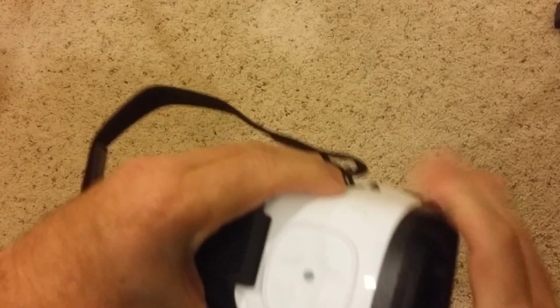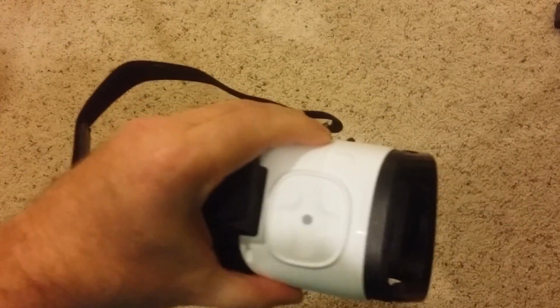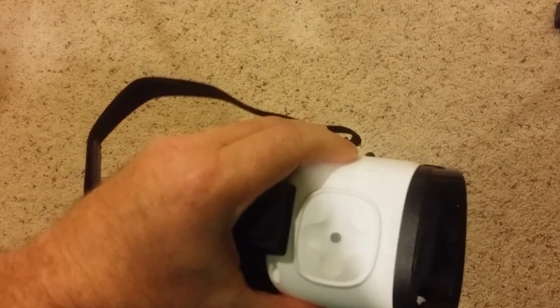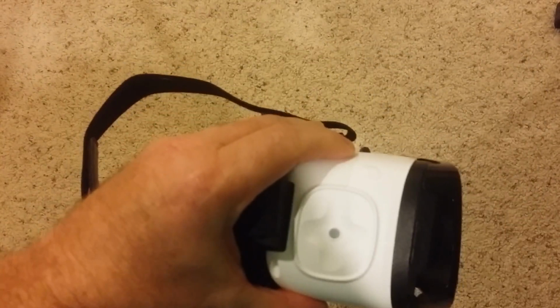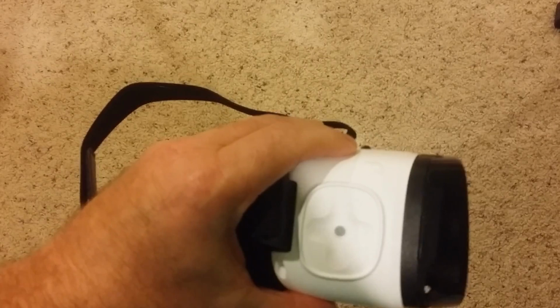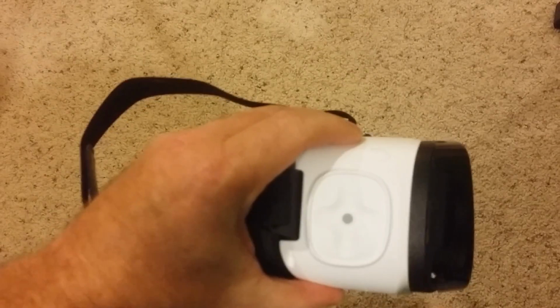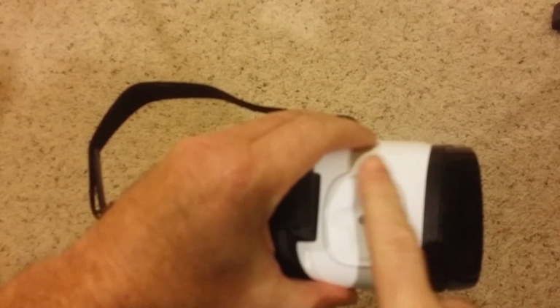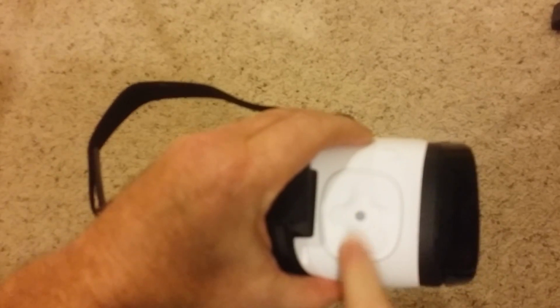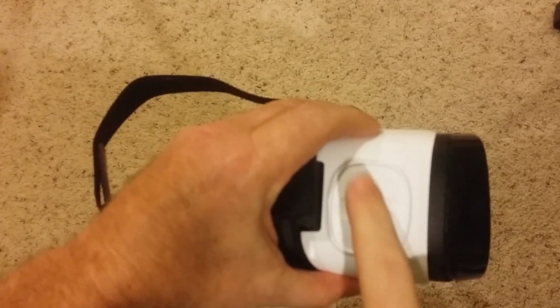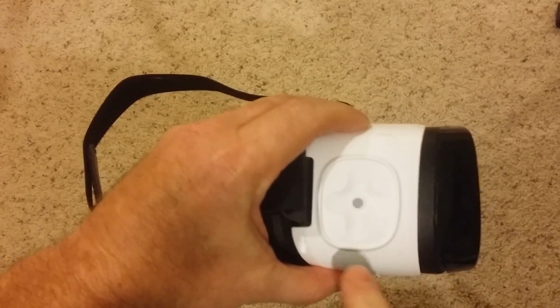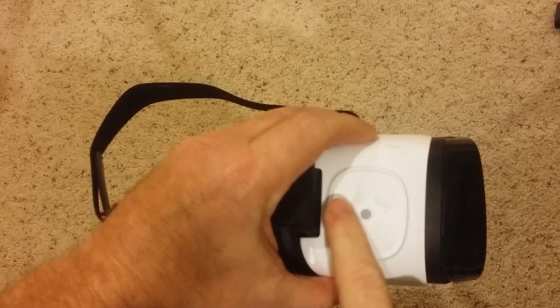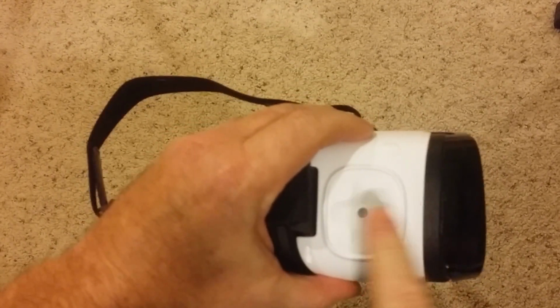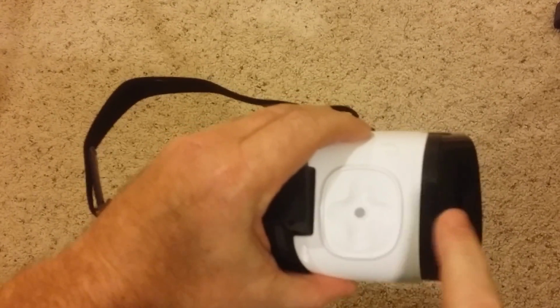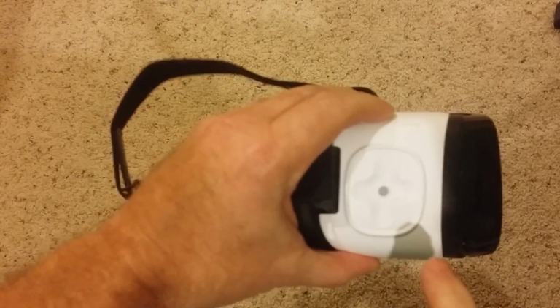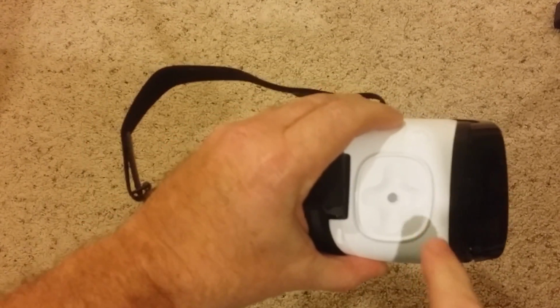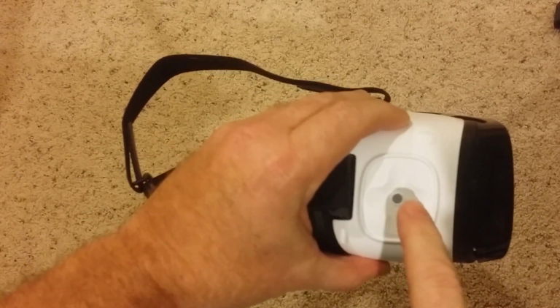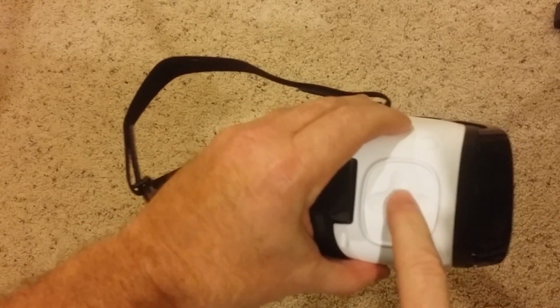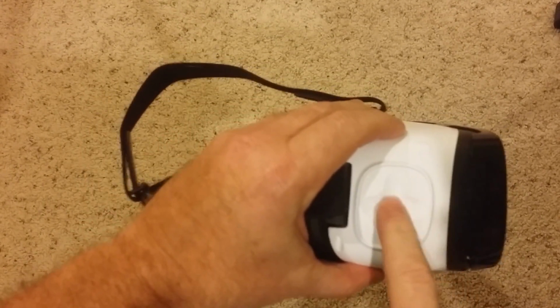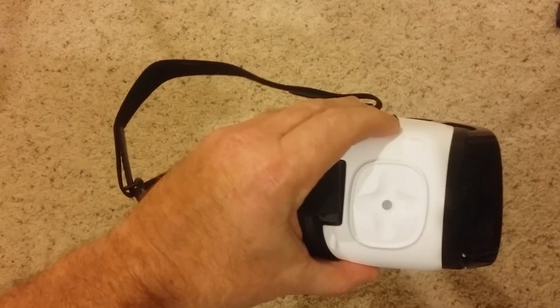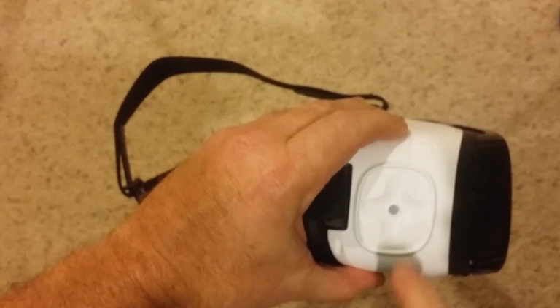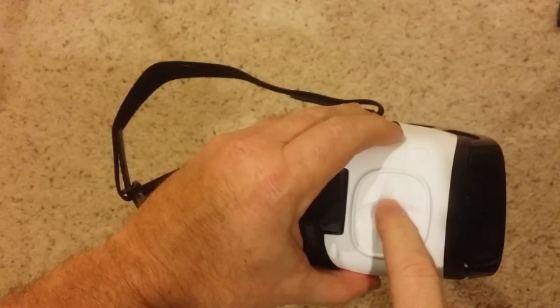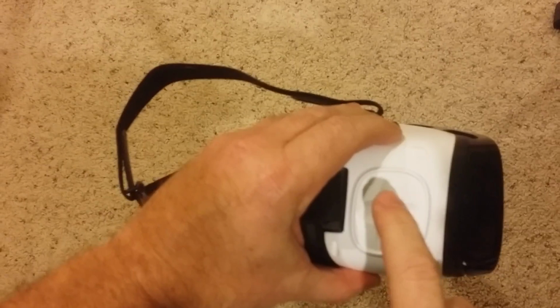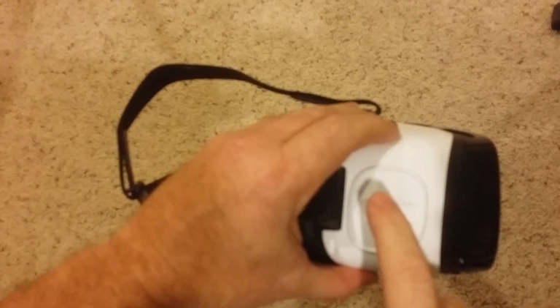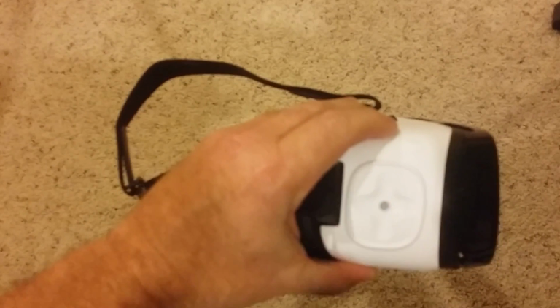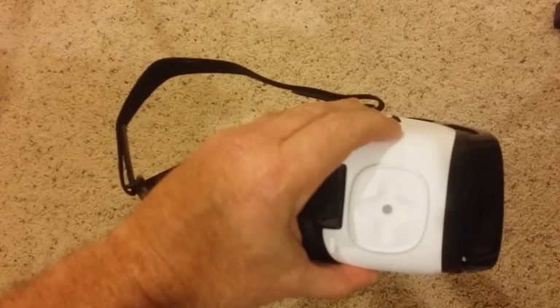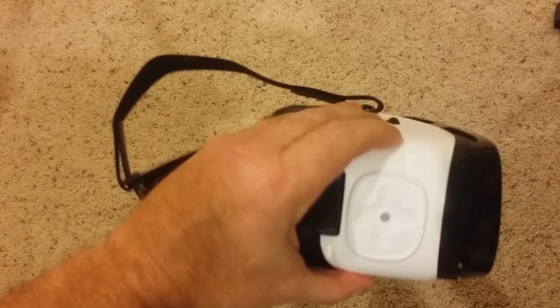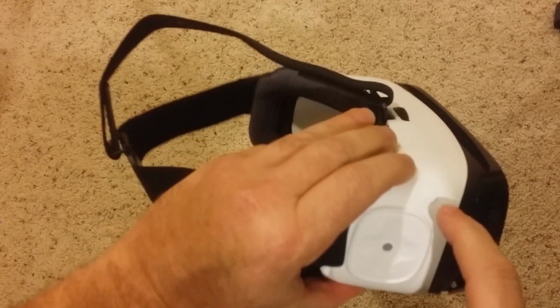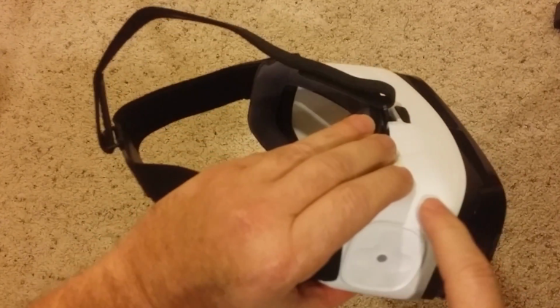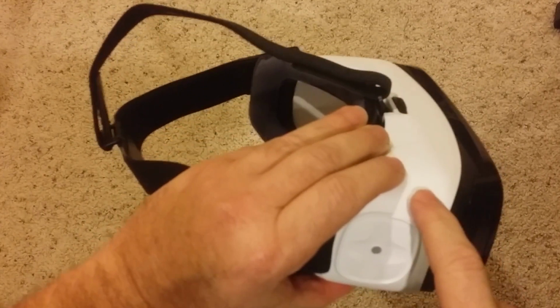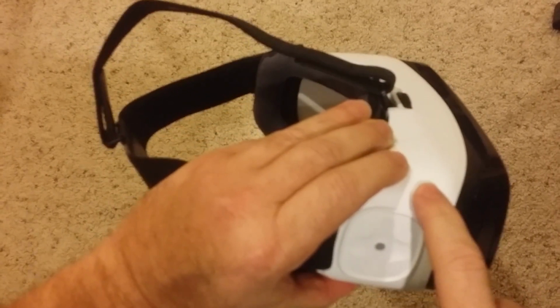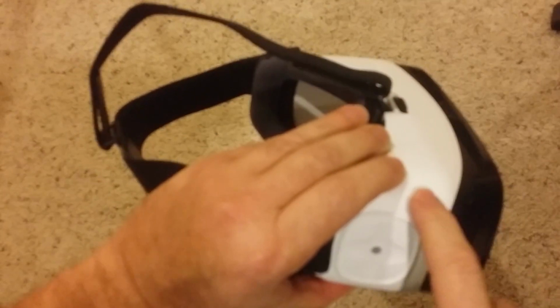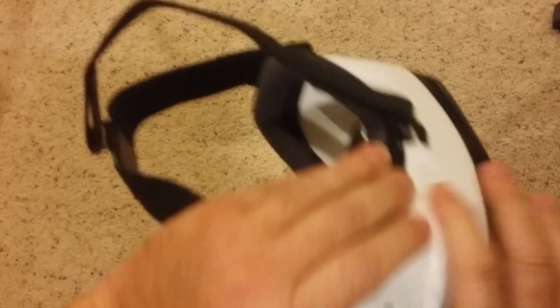Once you have your phone in it, this is where you control it back and forth, and that's kind of like your tap button, your click button. And this makes you go back right here.